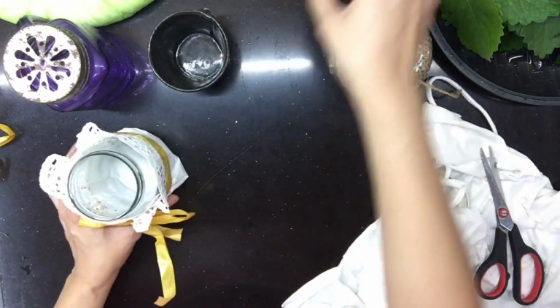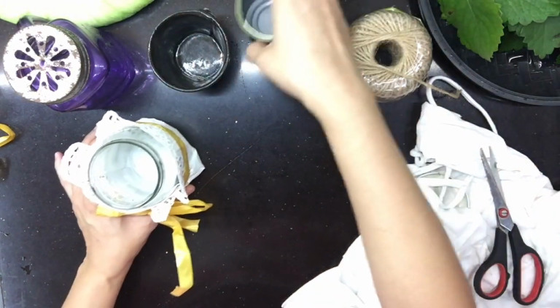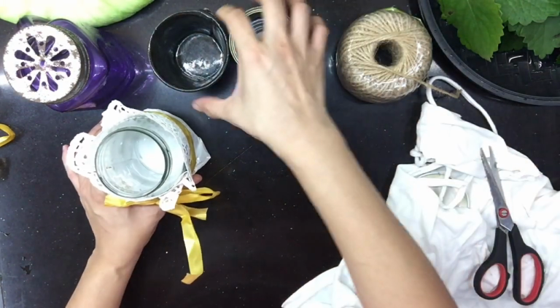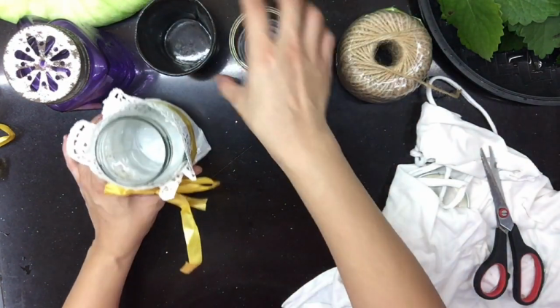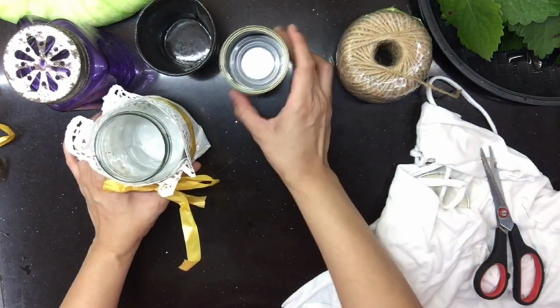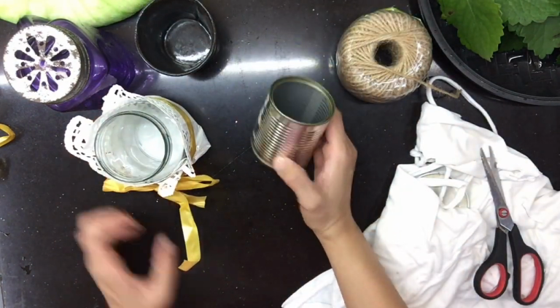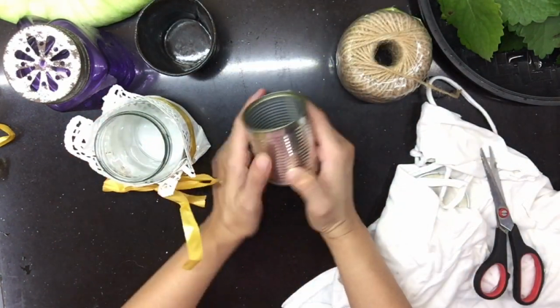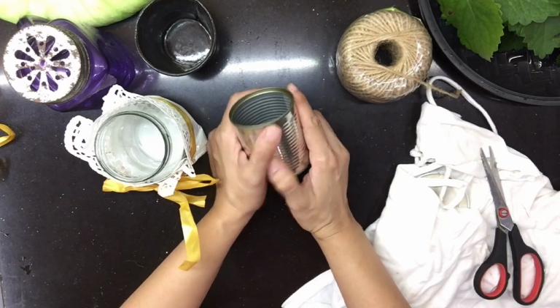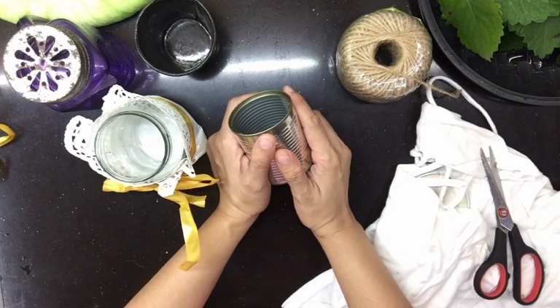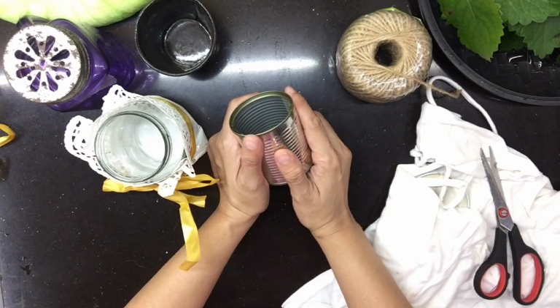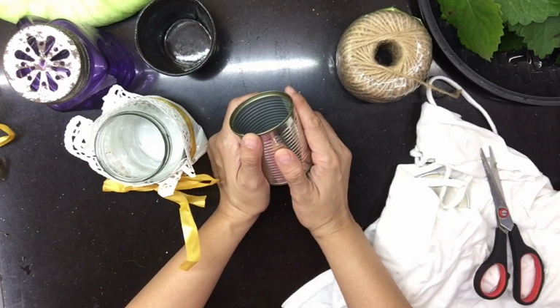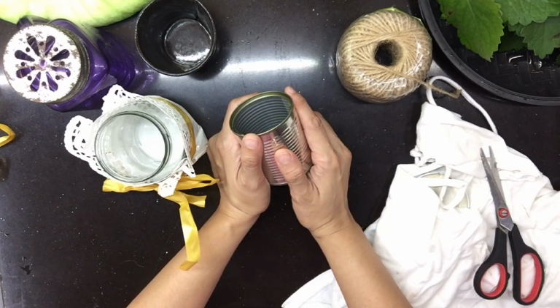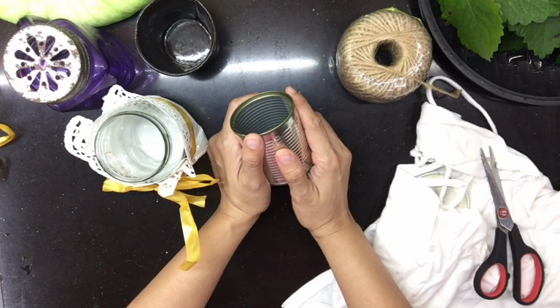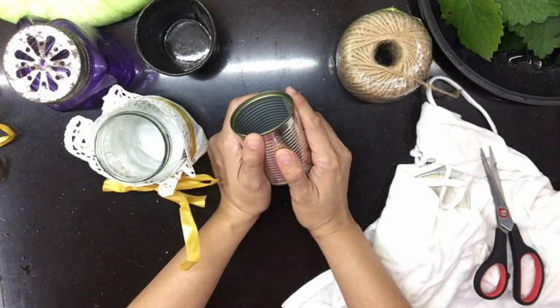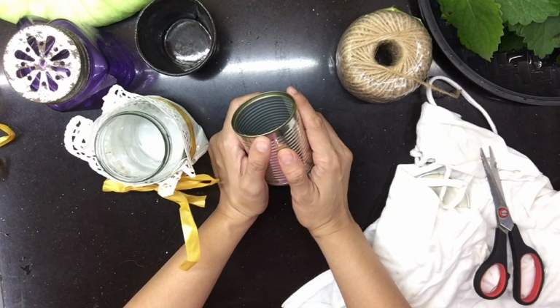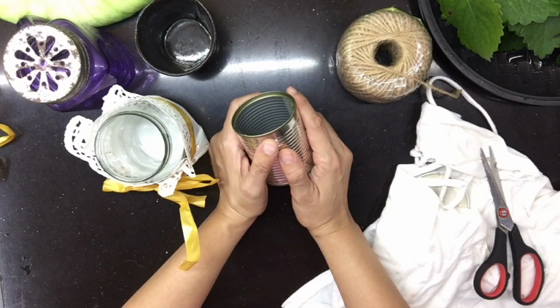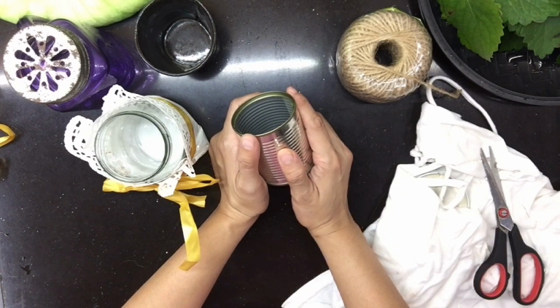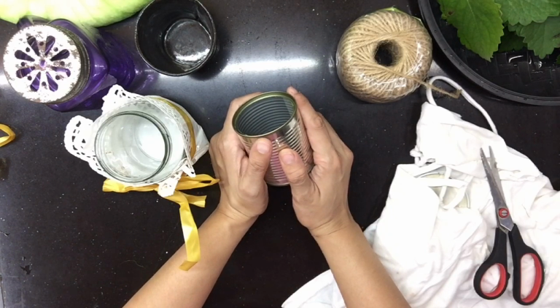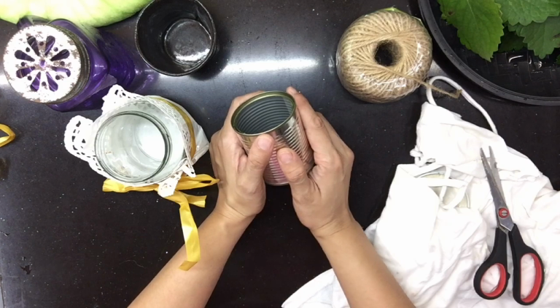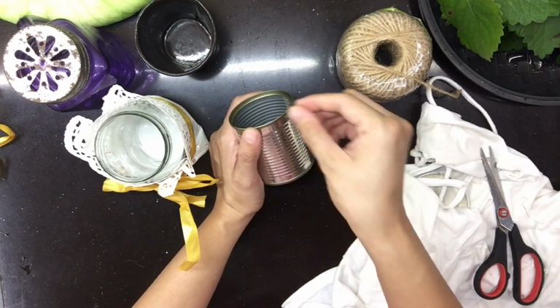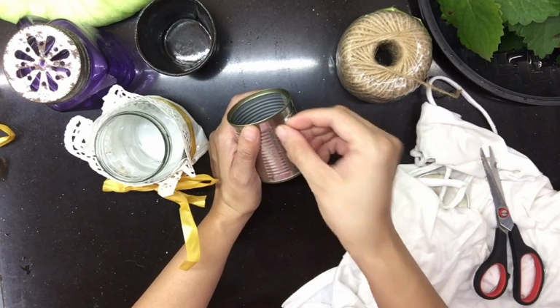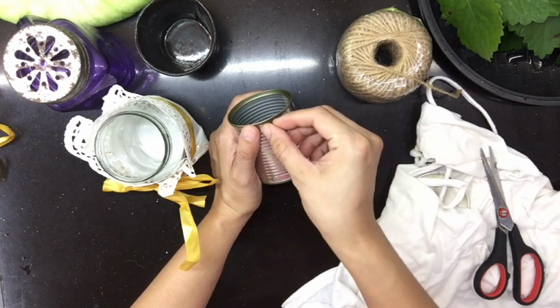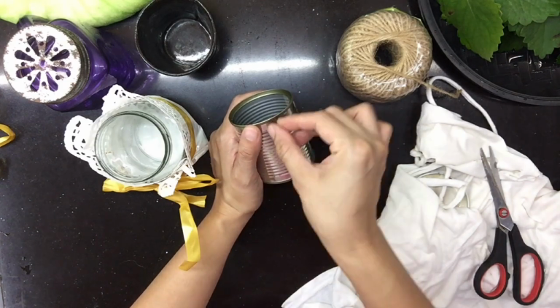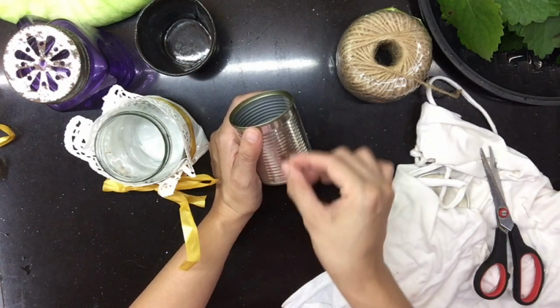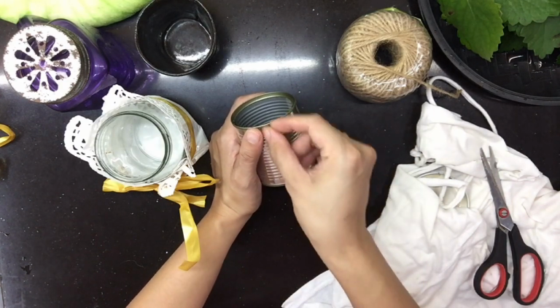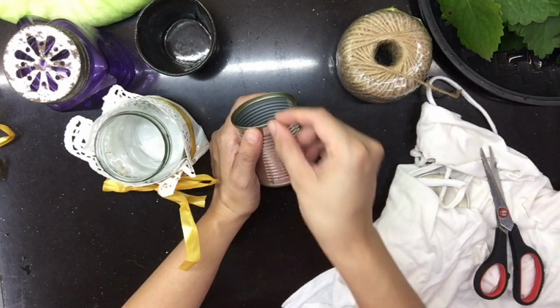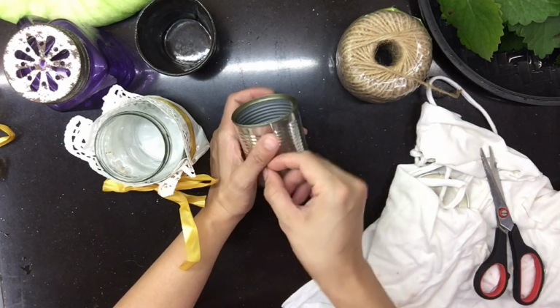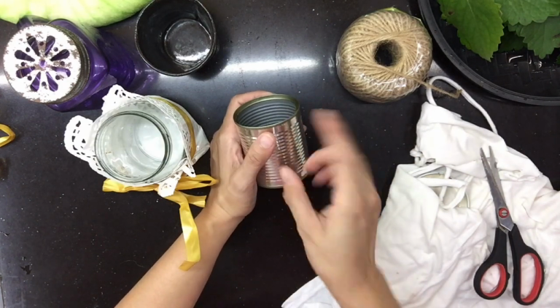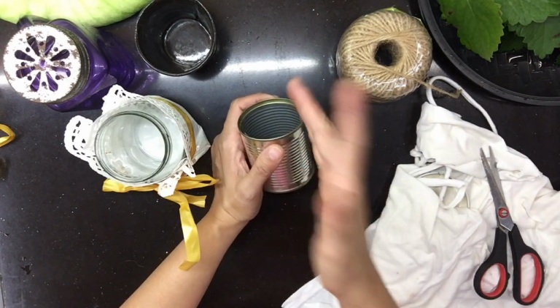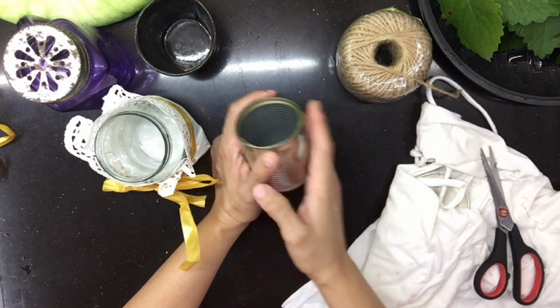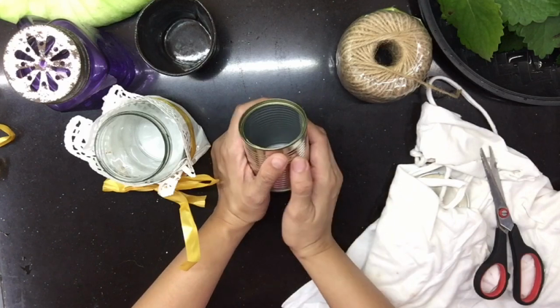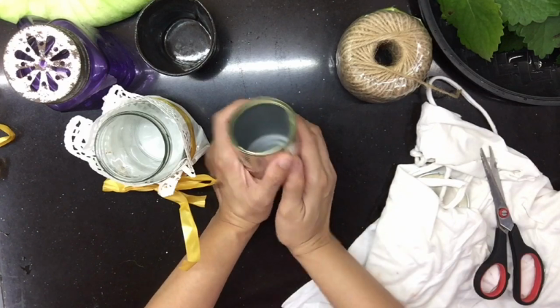Ito yung mga possible na pwede nyo gamitin. Or kung meron kayong mga malapit na puno dyan, yung mga napuputol na sanga-sanga, pwede — hindi kayo mag-glue stick — tapos idikit nyo dito hanggang magkaroon siya ng decor.